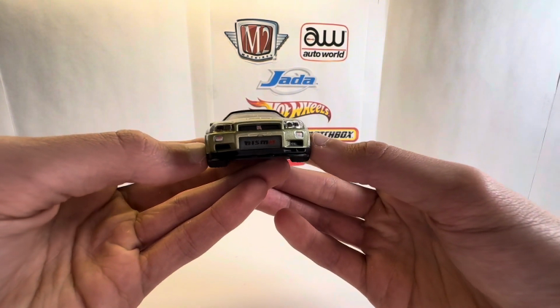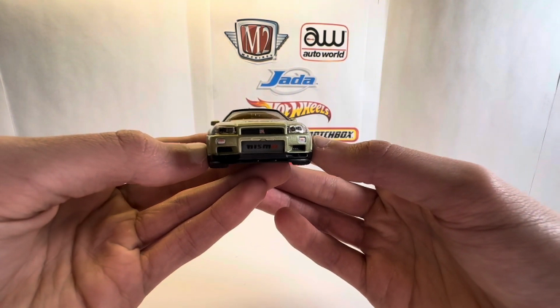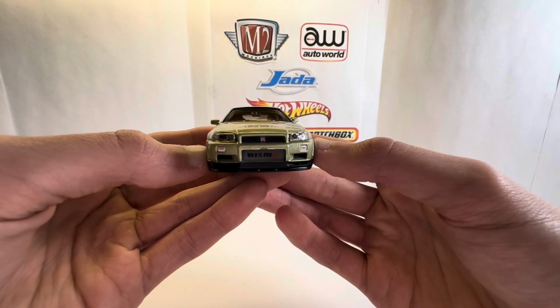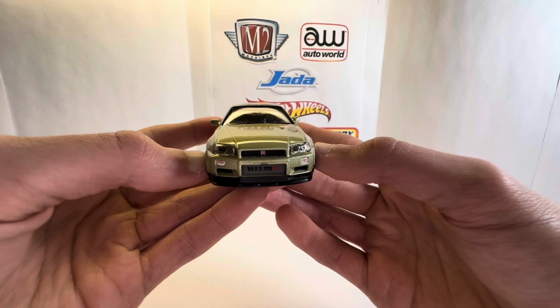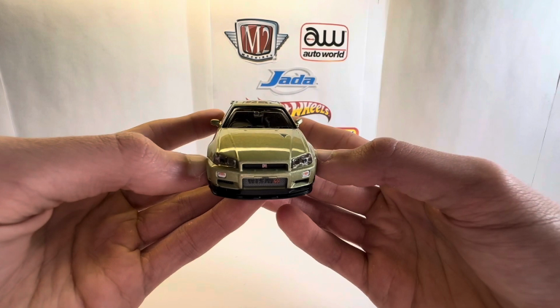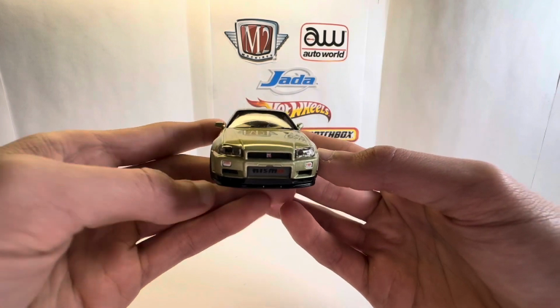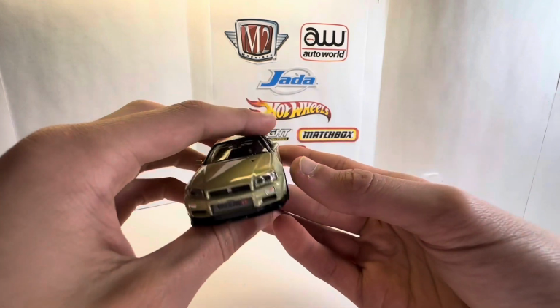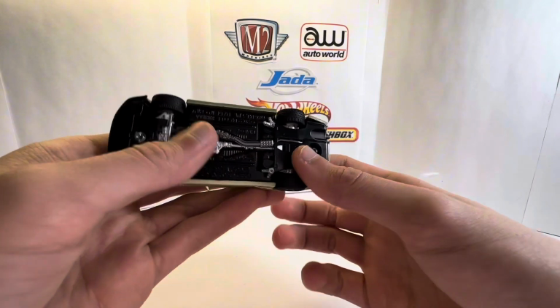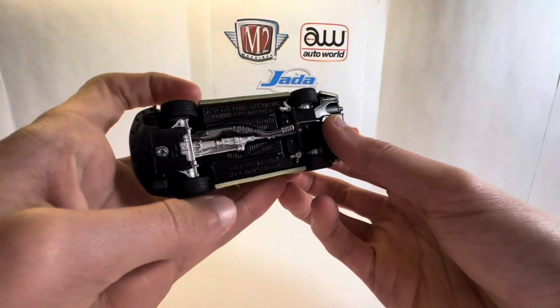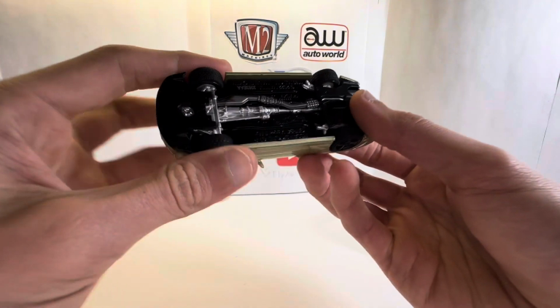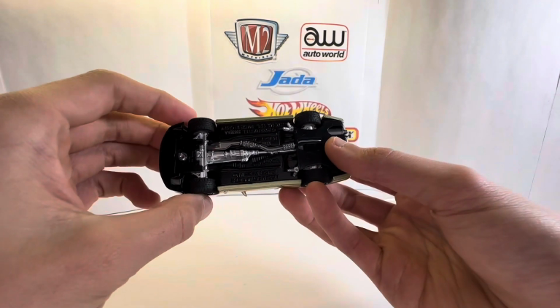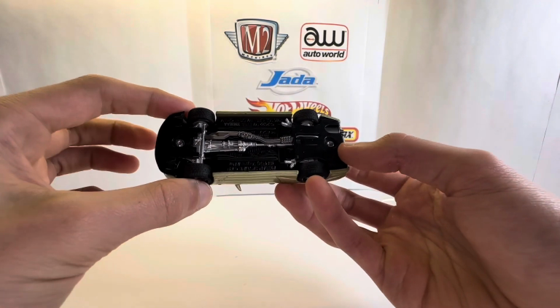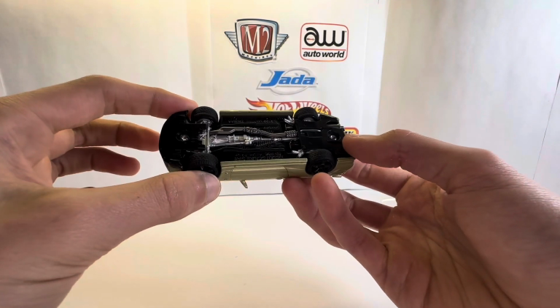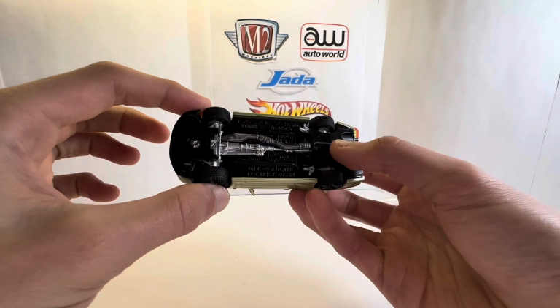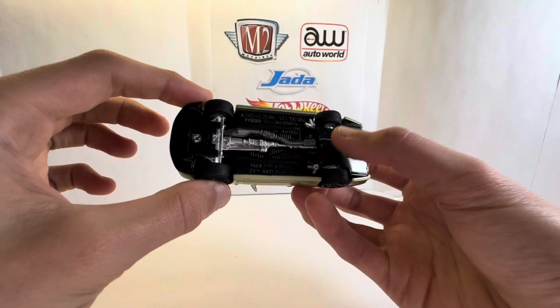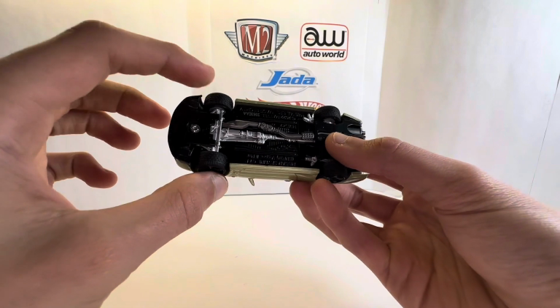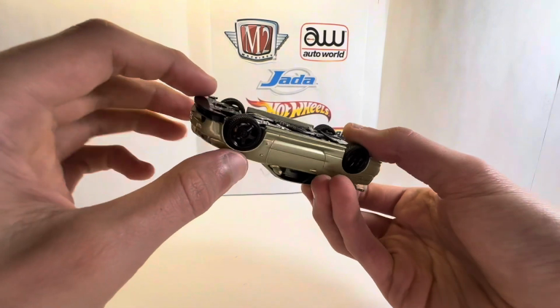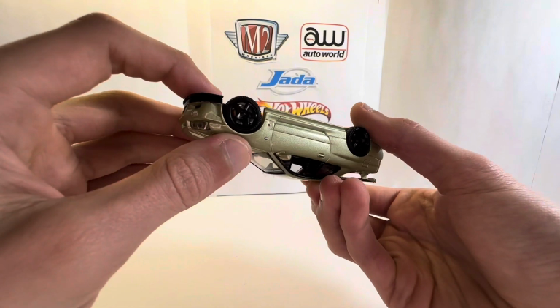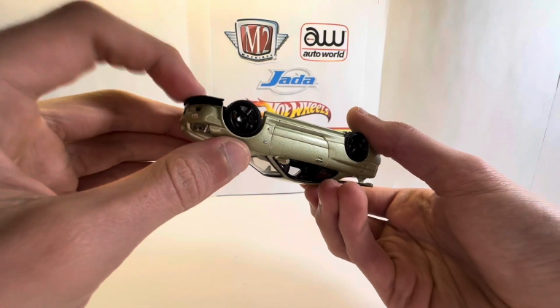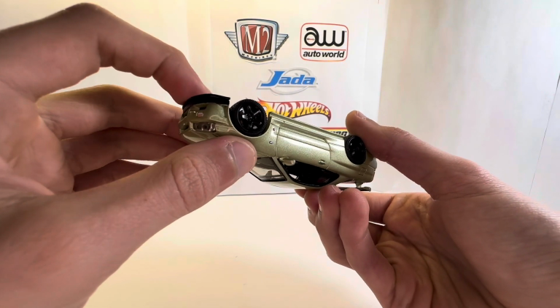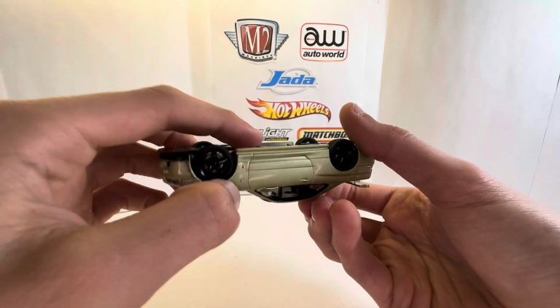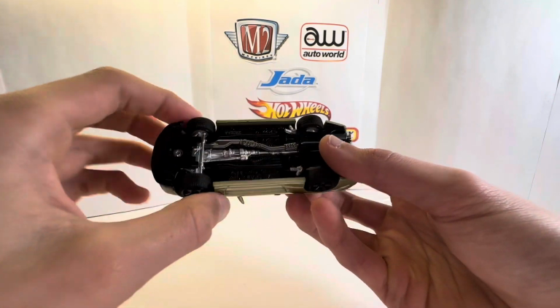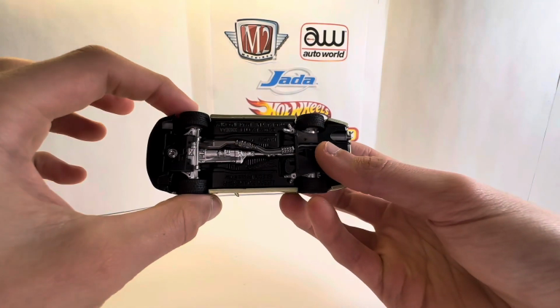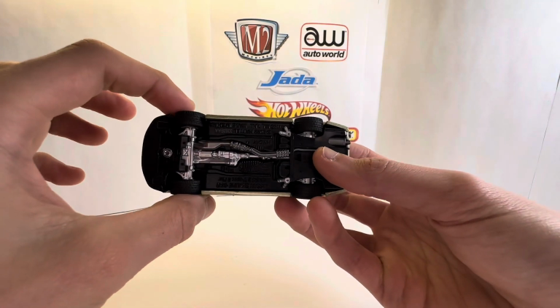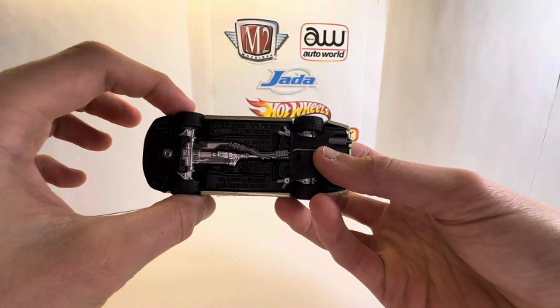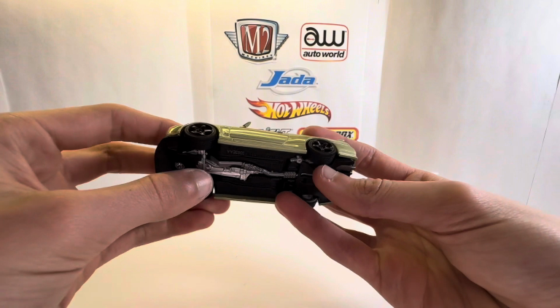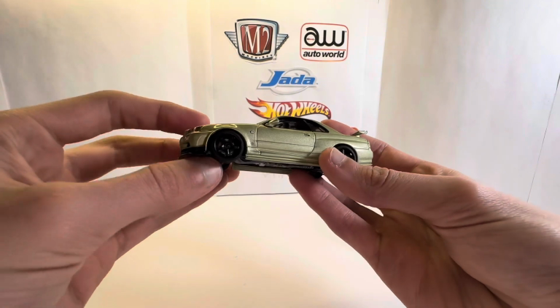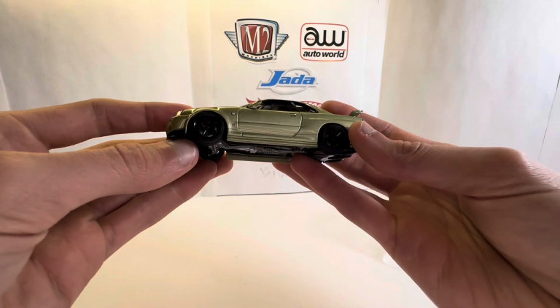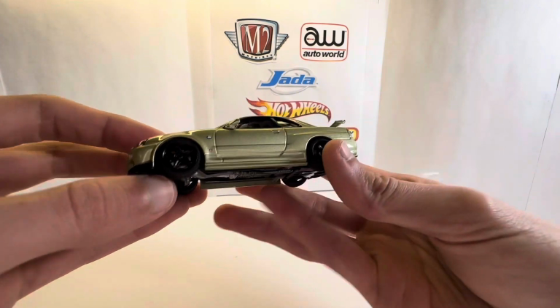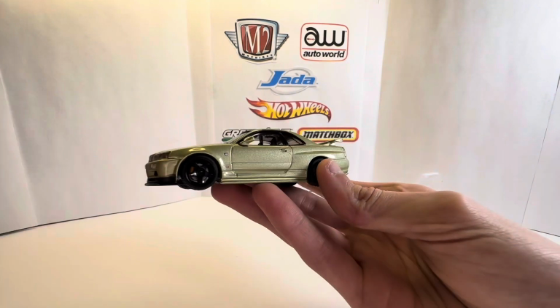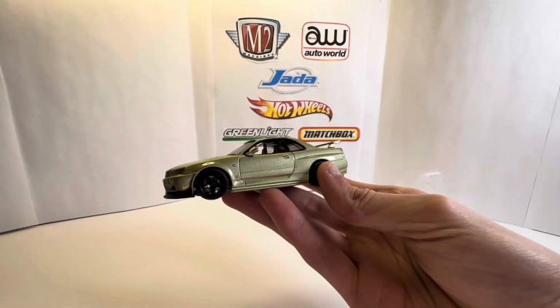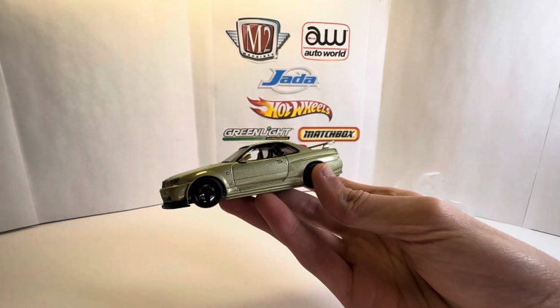Looking pretty good, good detail. I'm still amazed just looking at the bottom — this should be just a metal chassis, metal pieces down there, and the wheels are just insane.